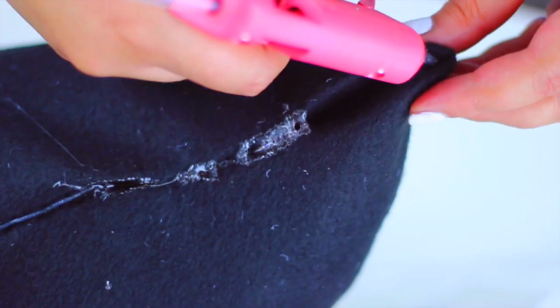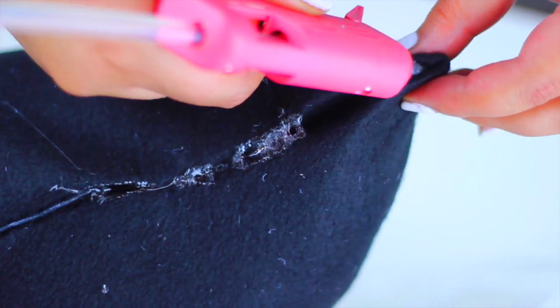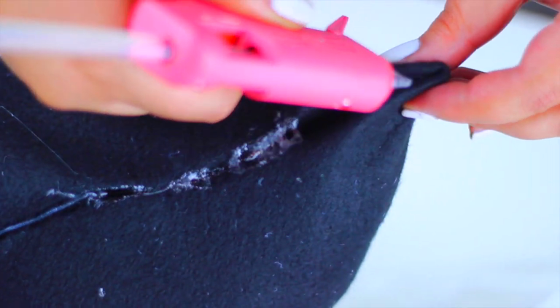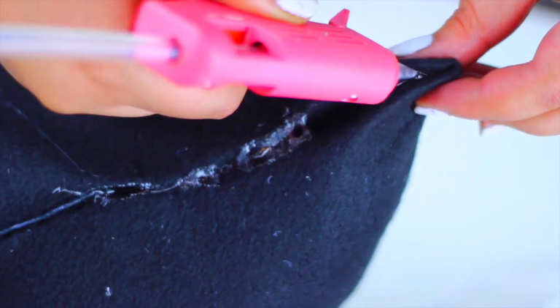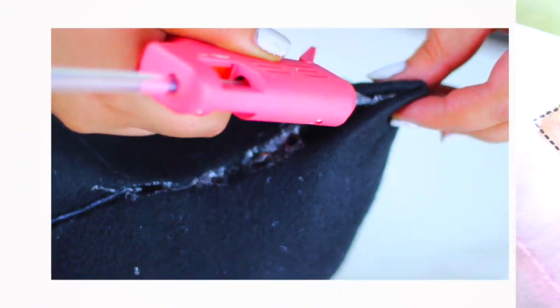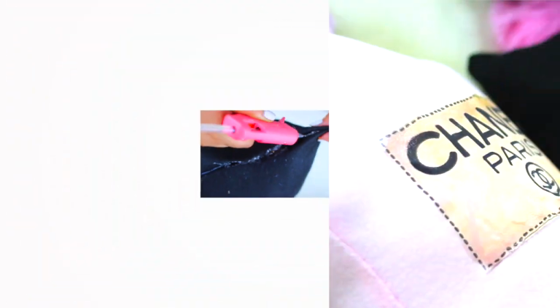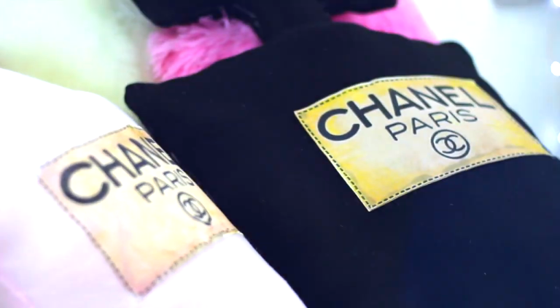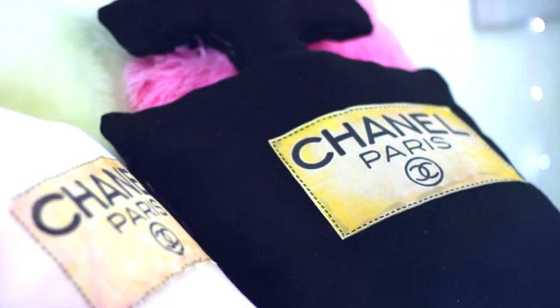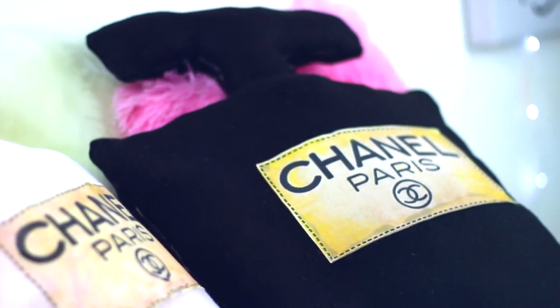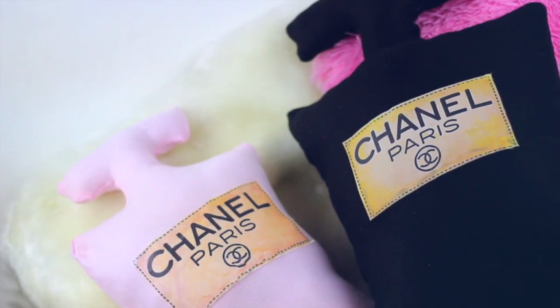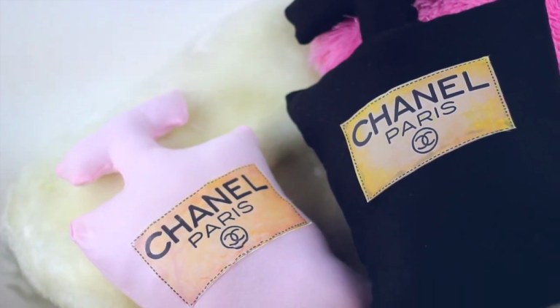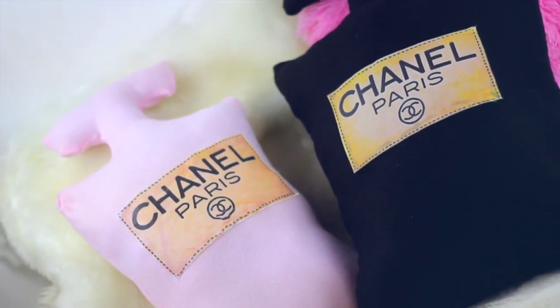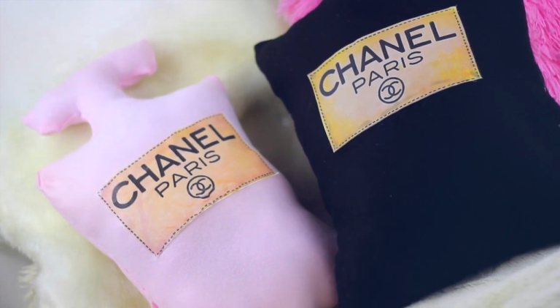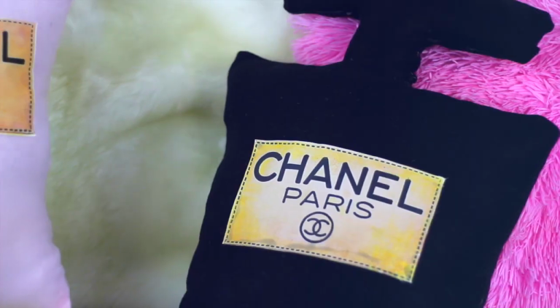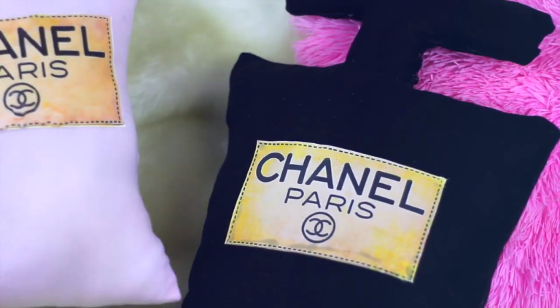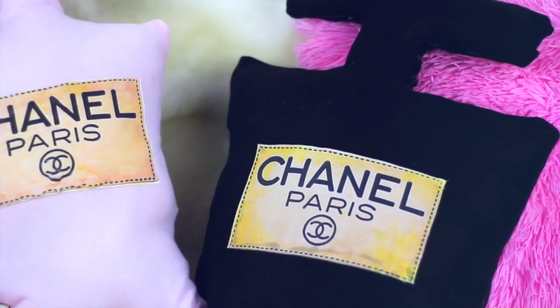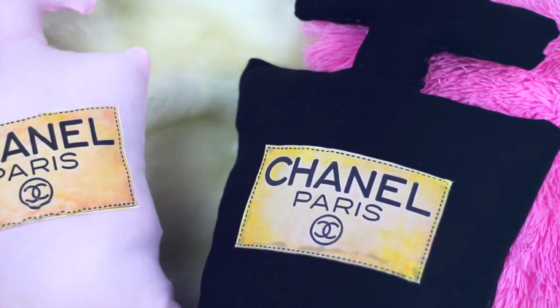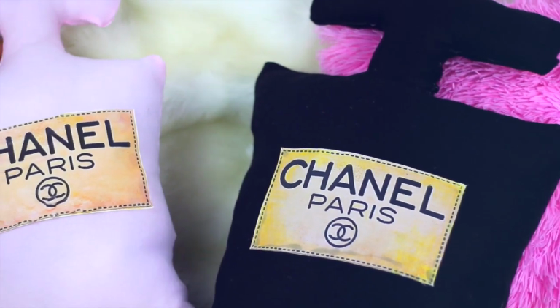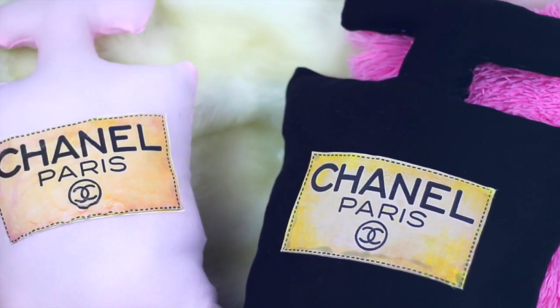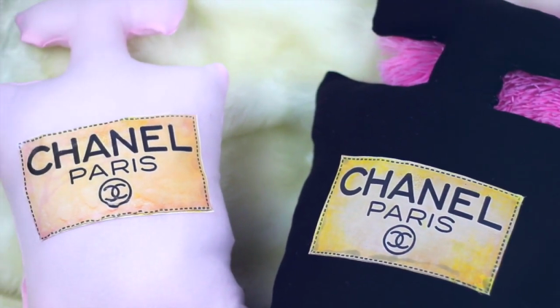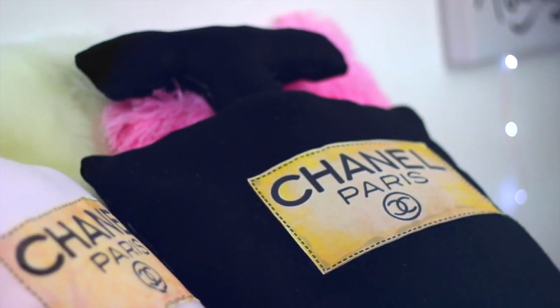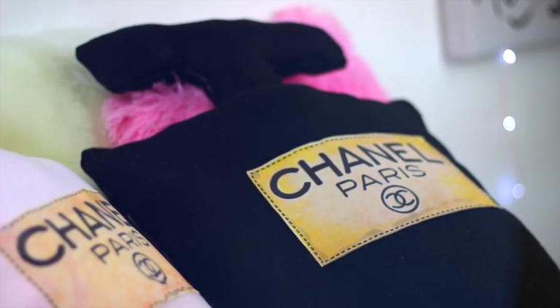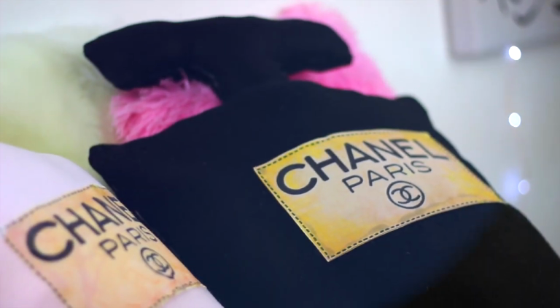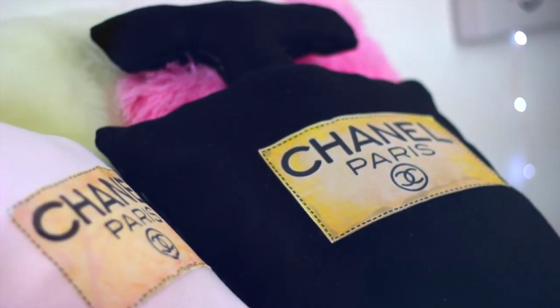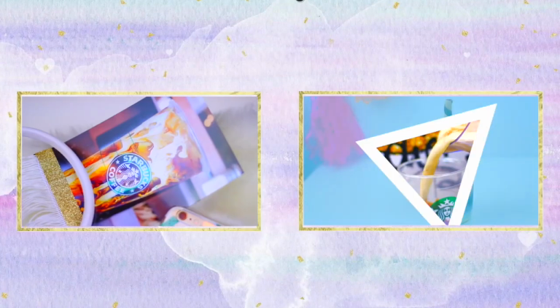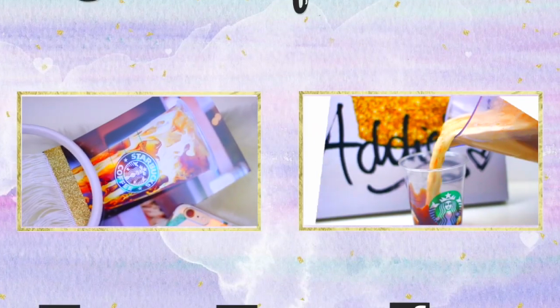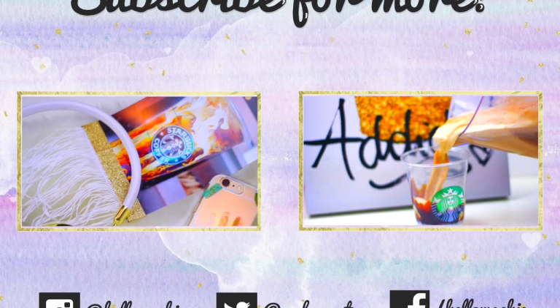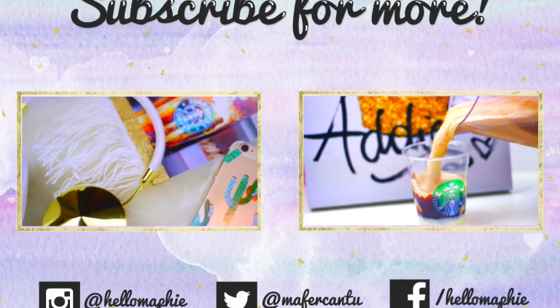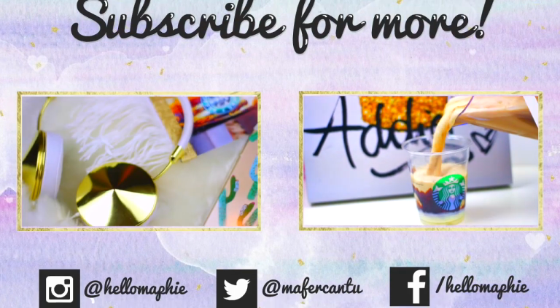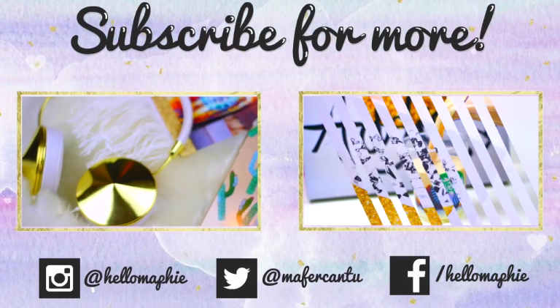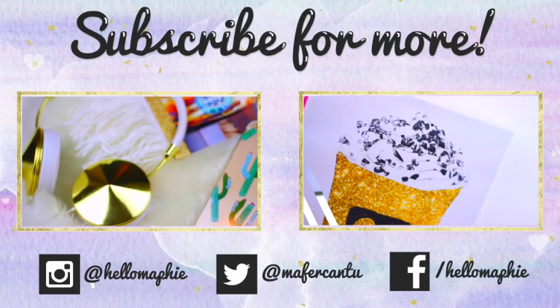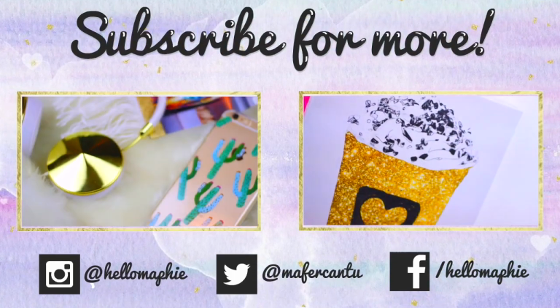I'm super happy with my new pillows — I think they look super cute. If you like them, please give this video a thumbs up. Thank you so much for watching and see you next time. Bye!